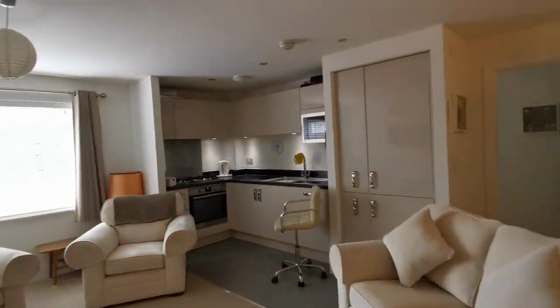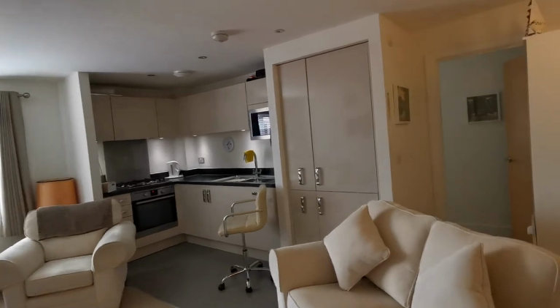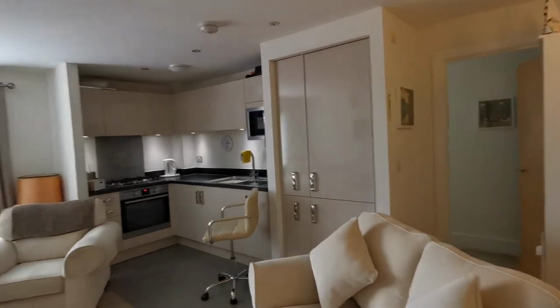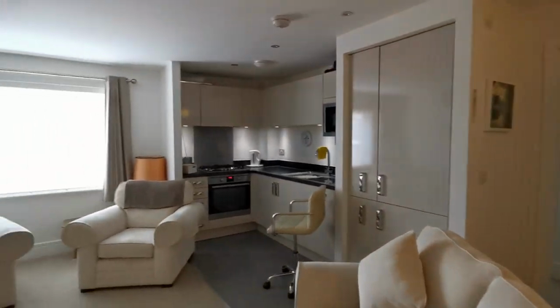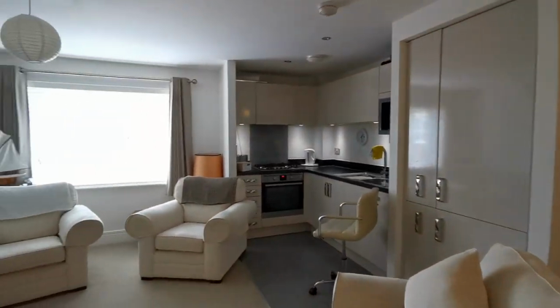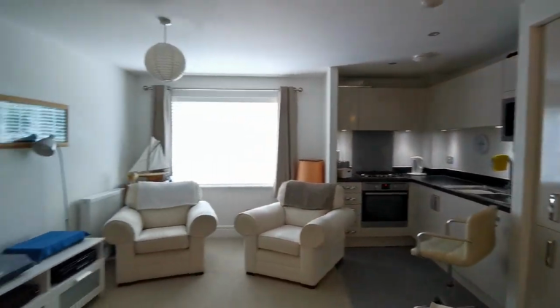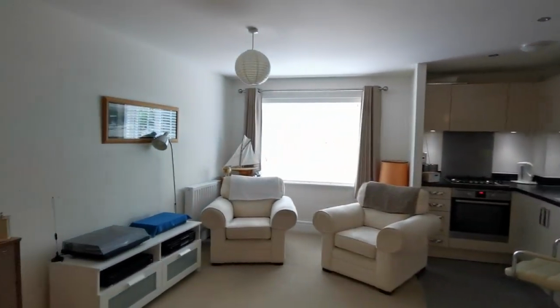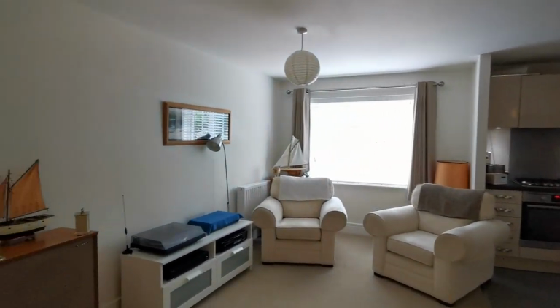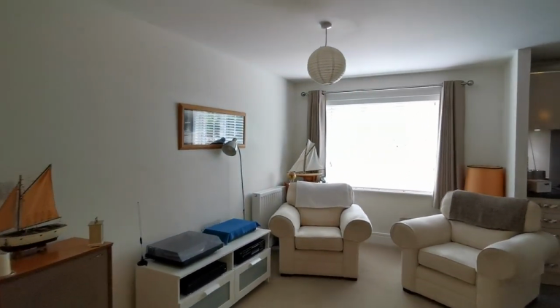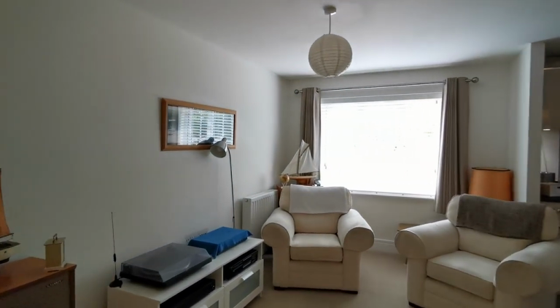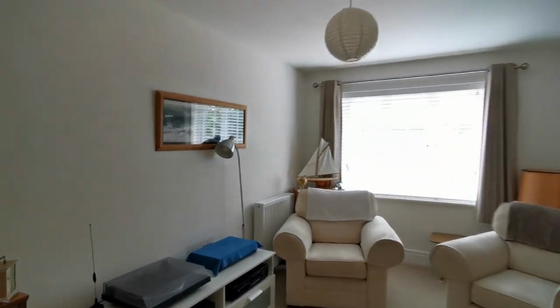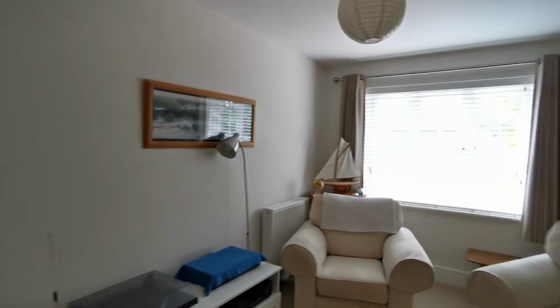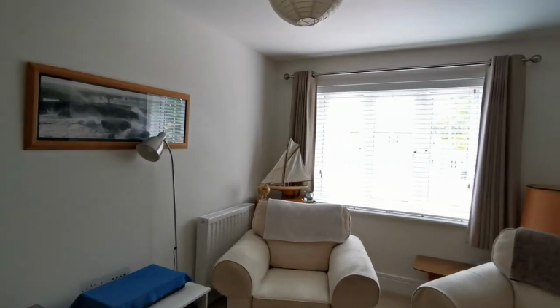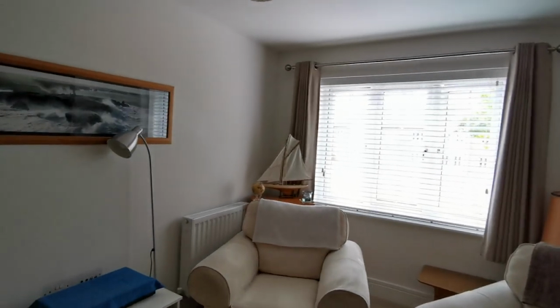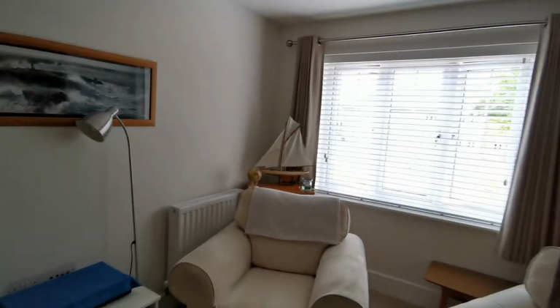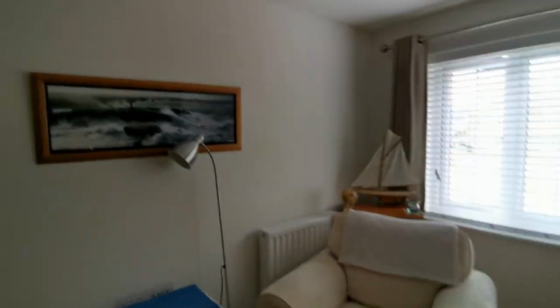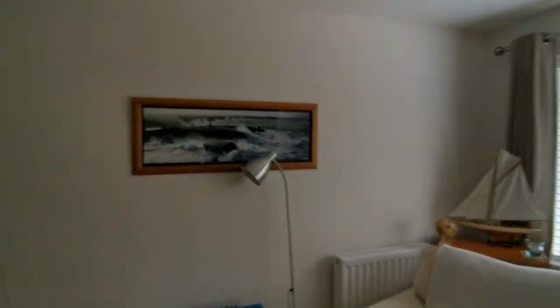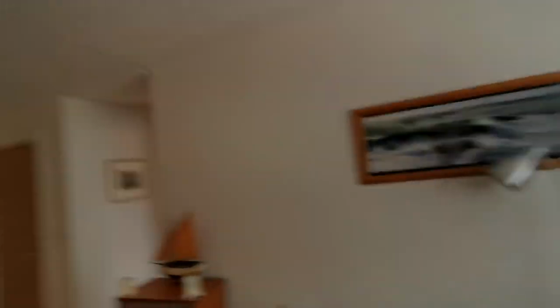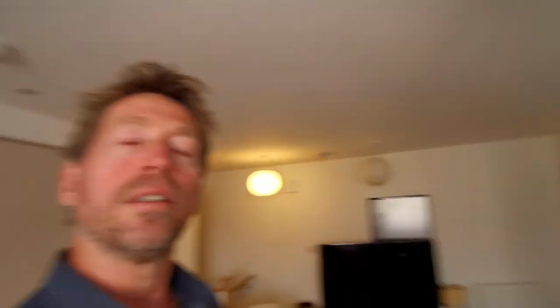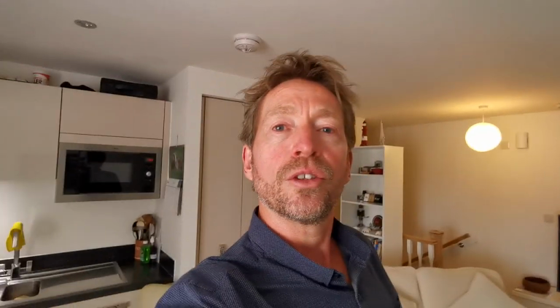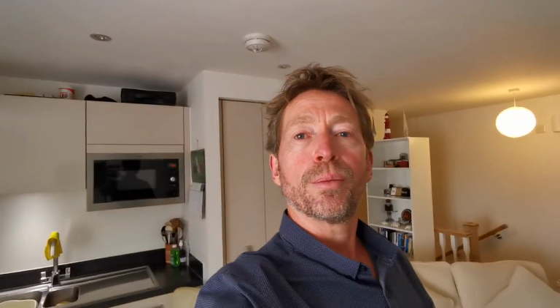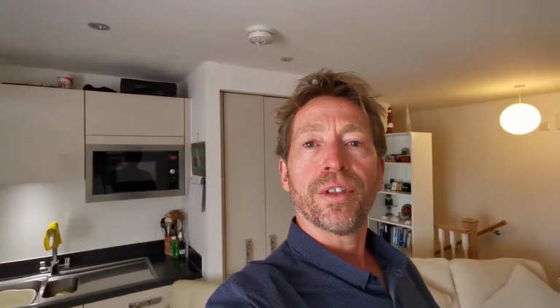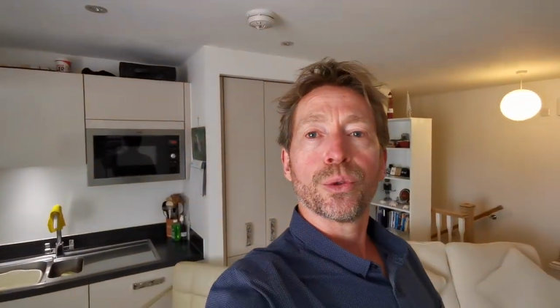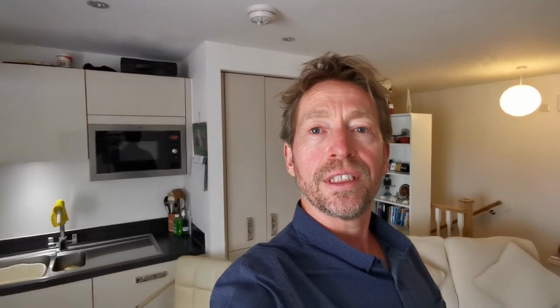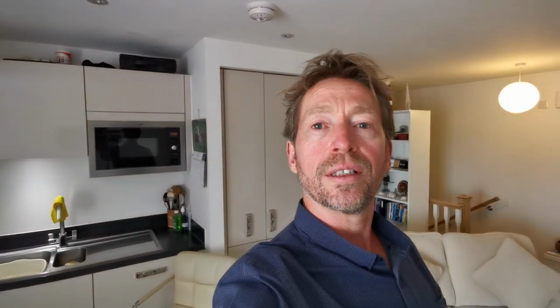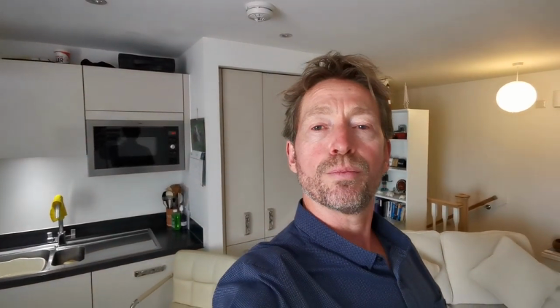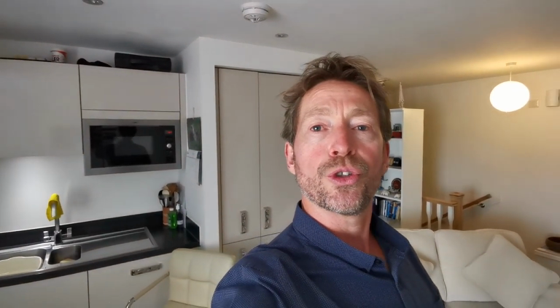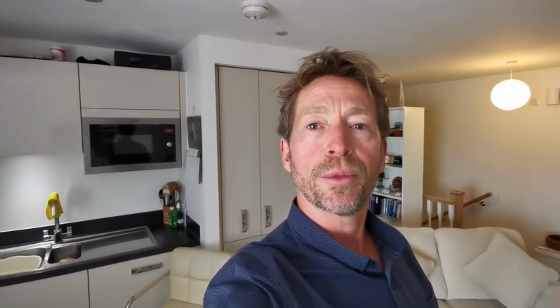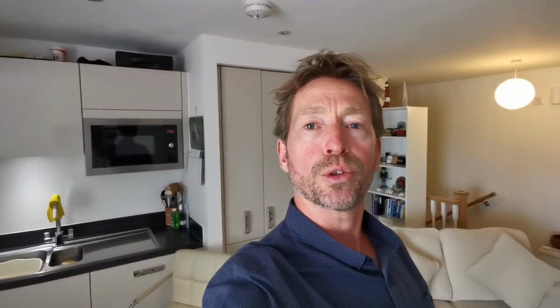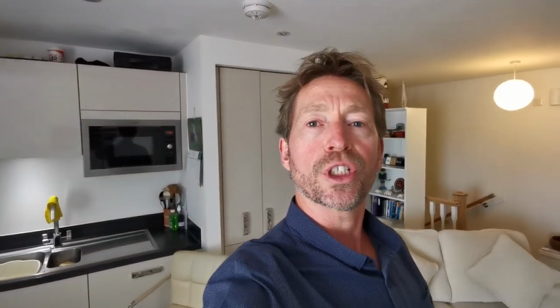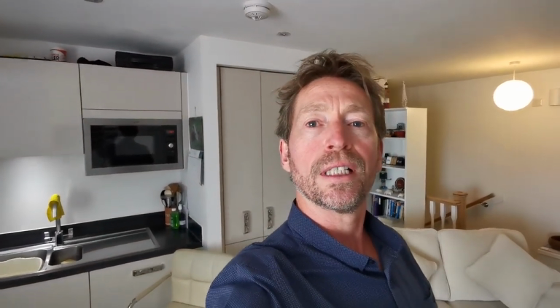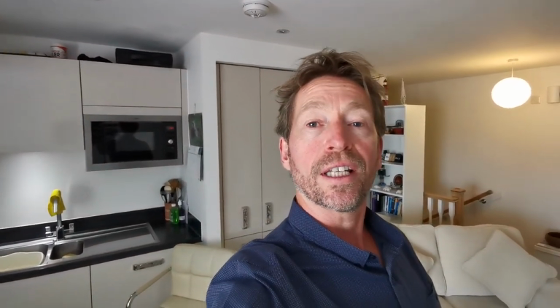So as you can see, all in all the coach house is a really good use of the space up here. That was a brief video tour of the modern two-bedroom coach house we've got for sale — thank you for watching.